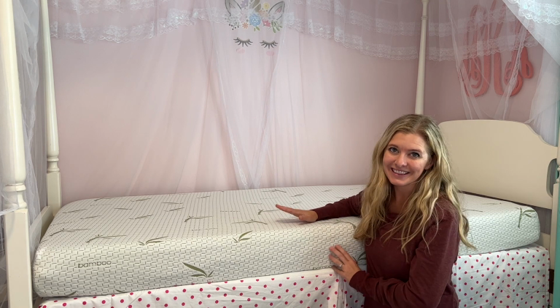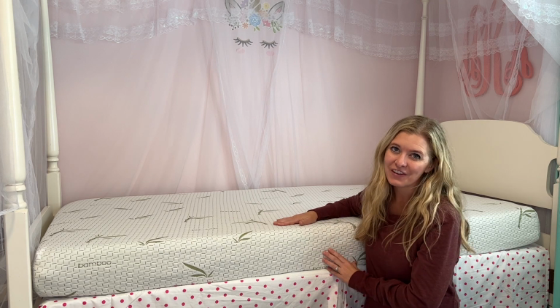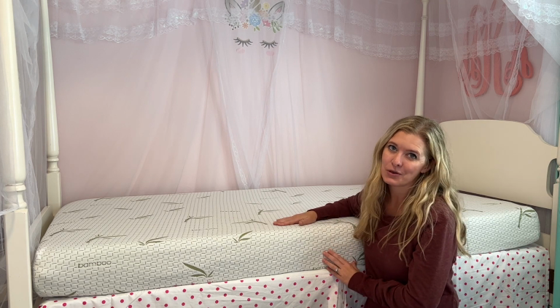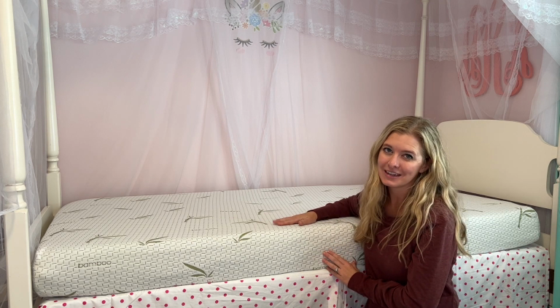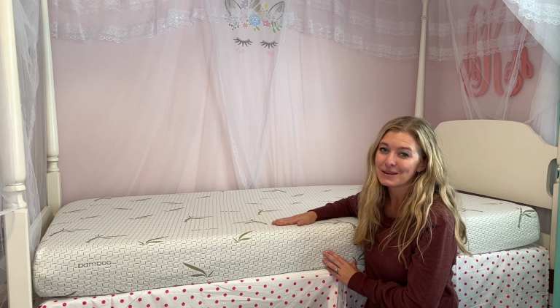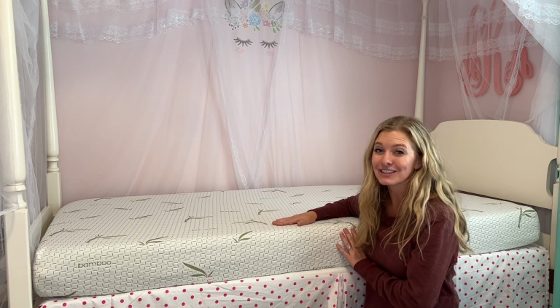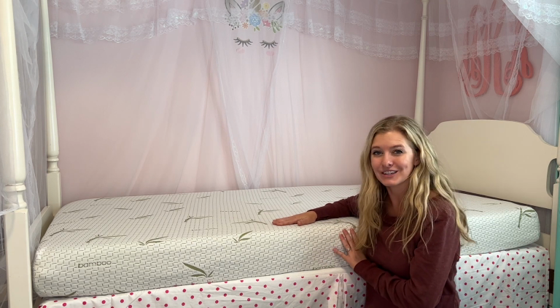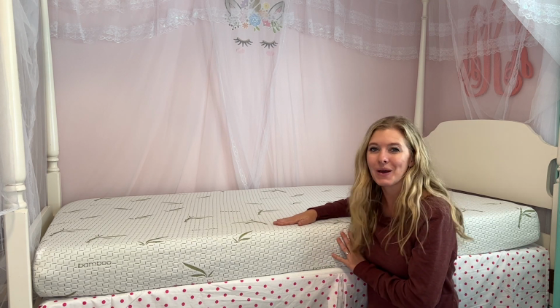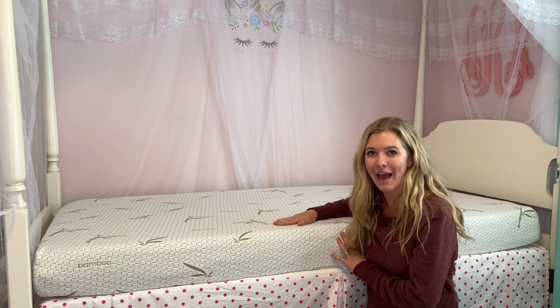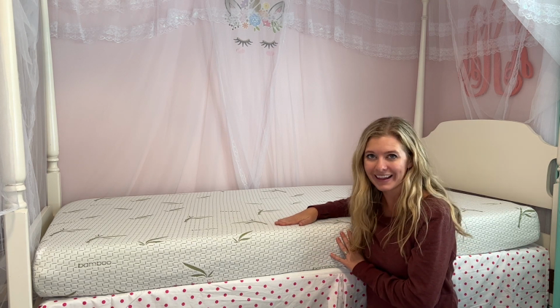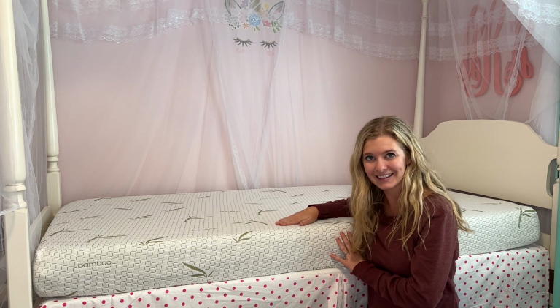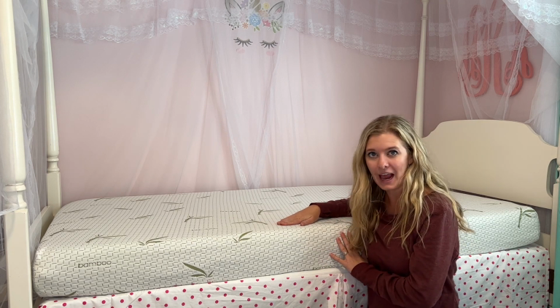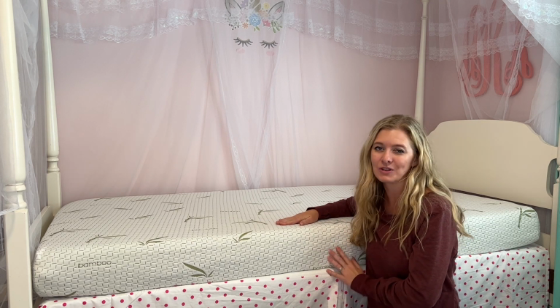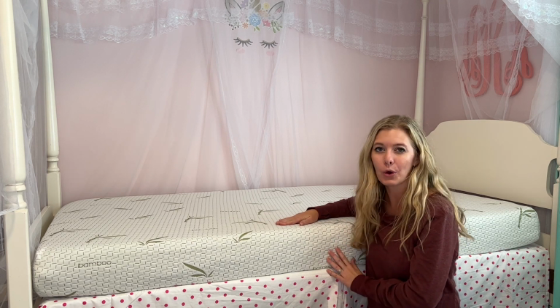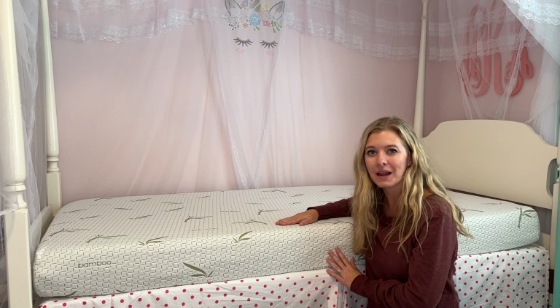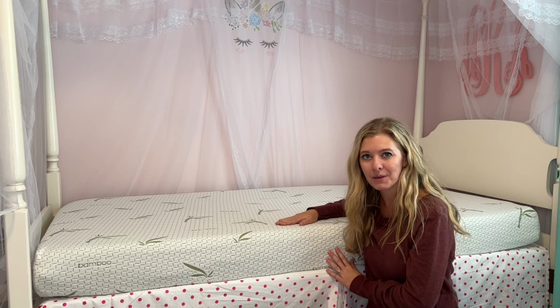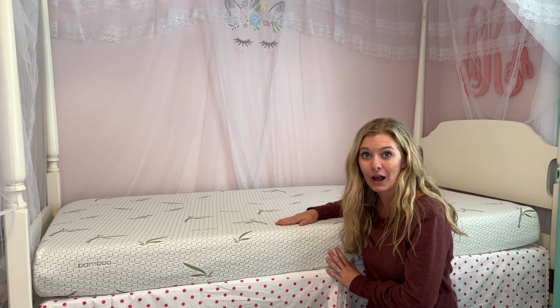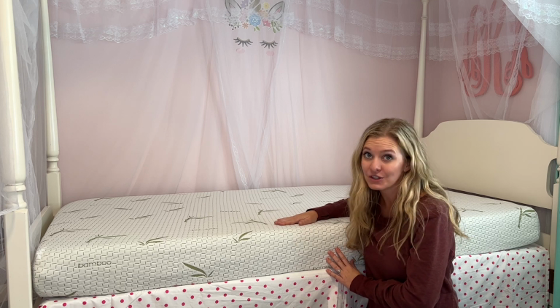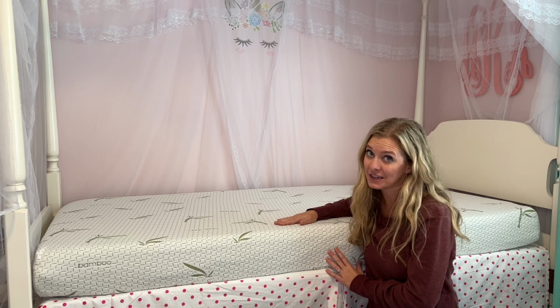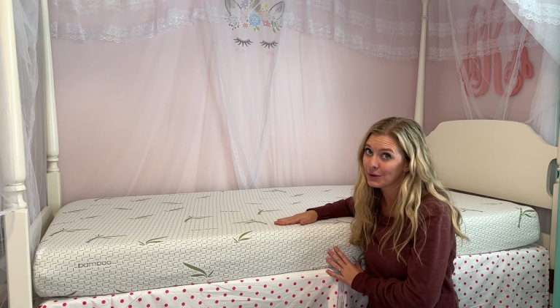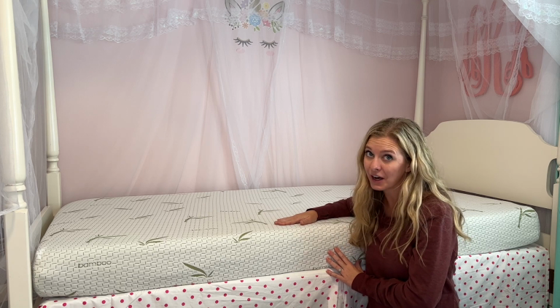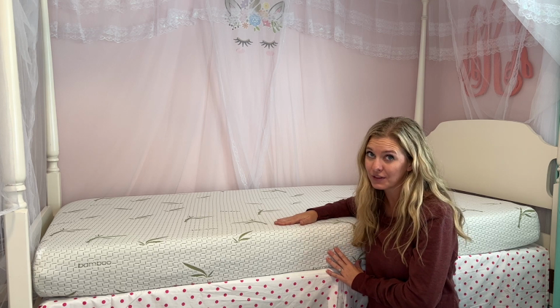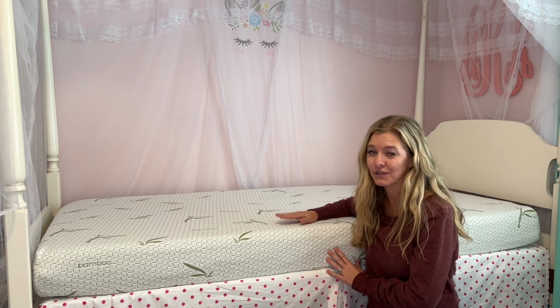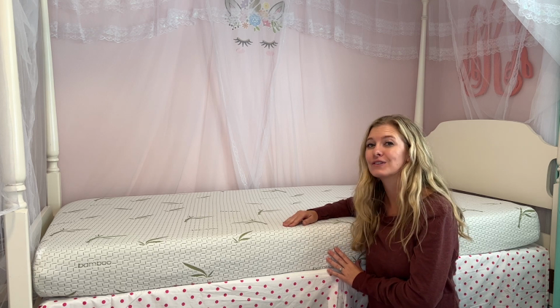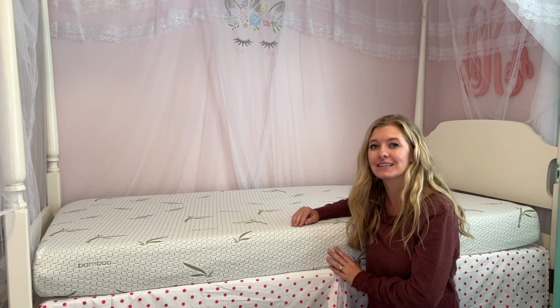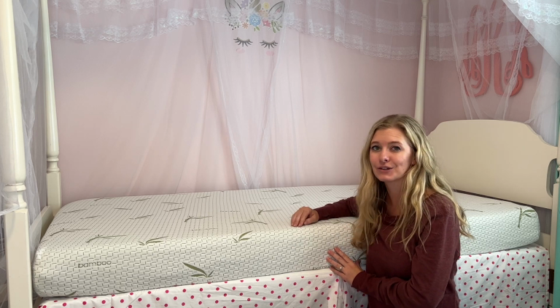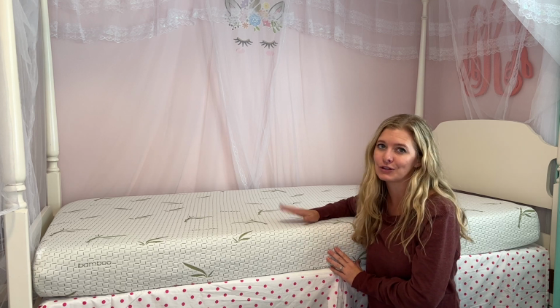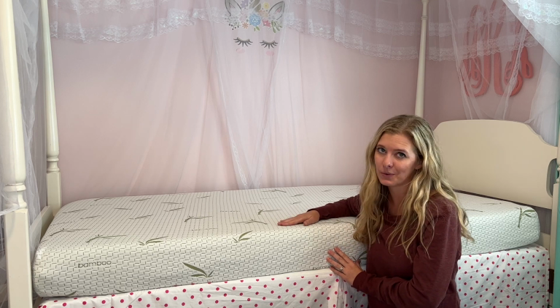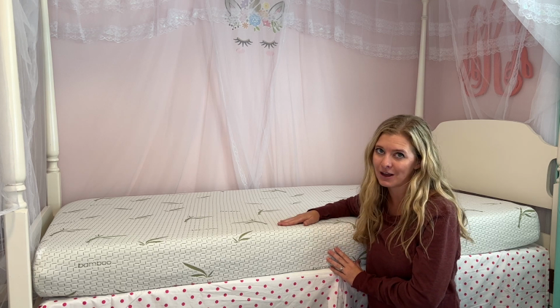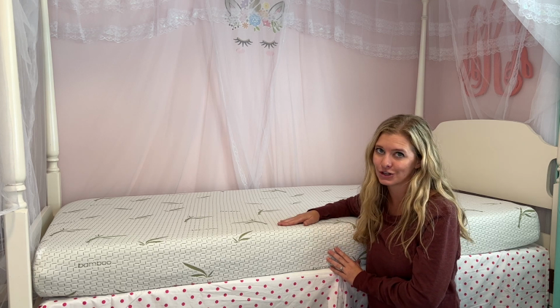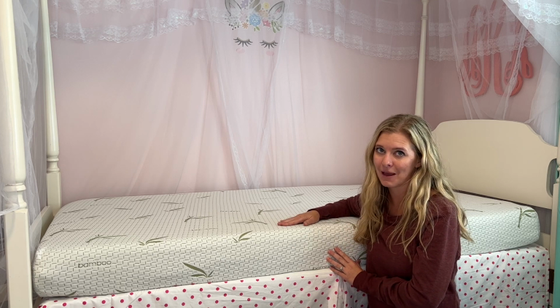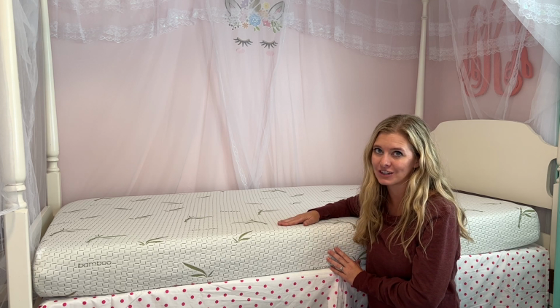In this video you're going to see me start to unpack it inside. Once you open up the box, you need to do it carefully if you're using scissors because you don't want to puncture the mattress.